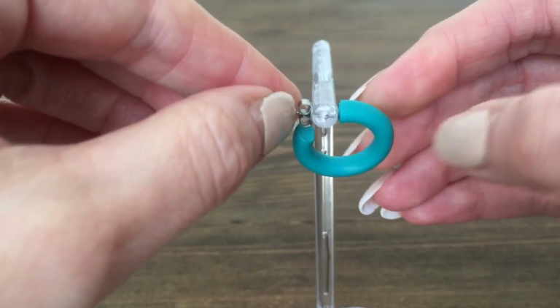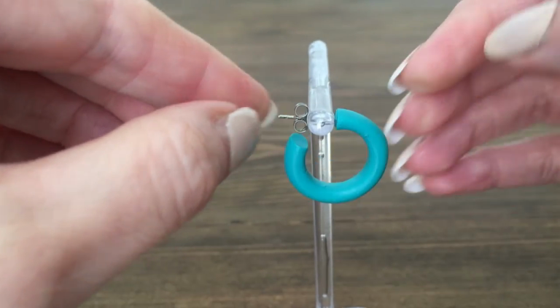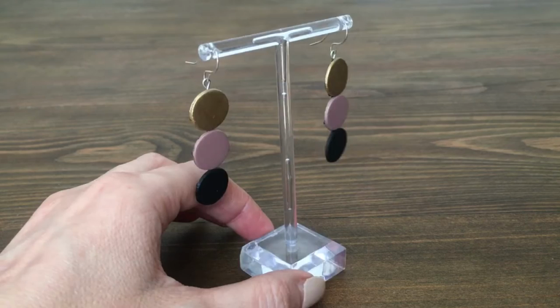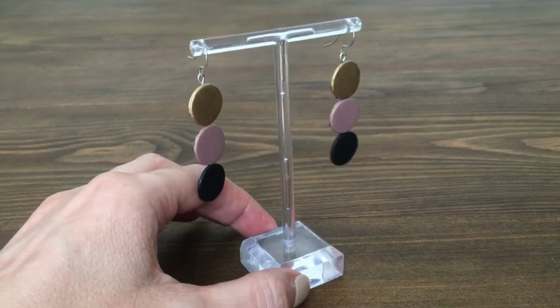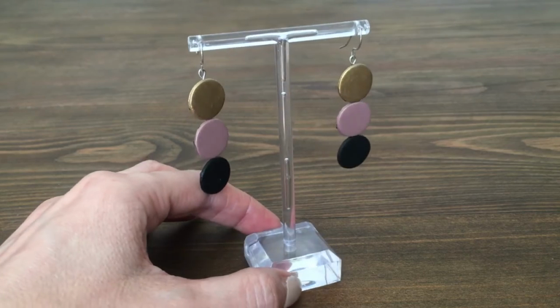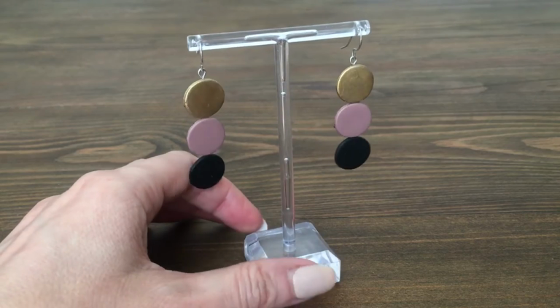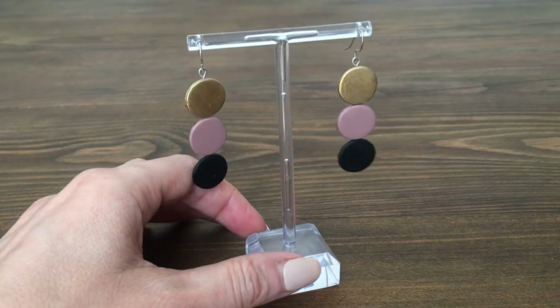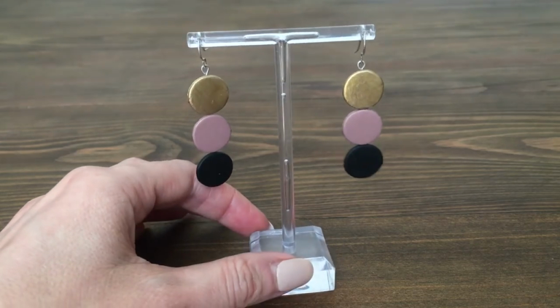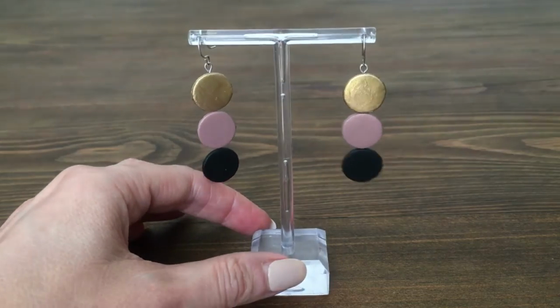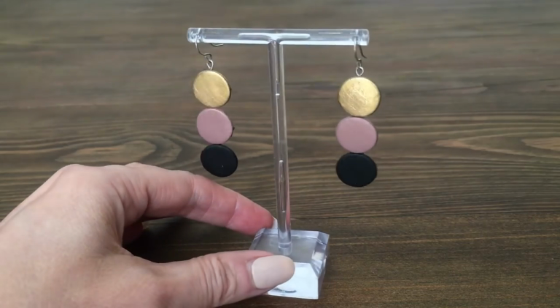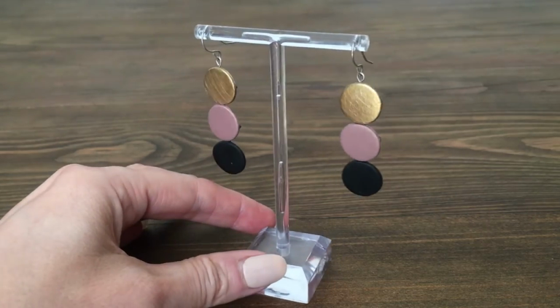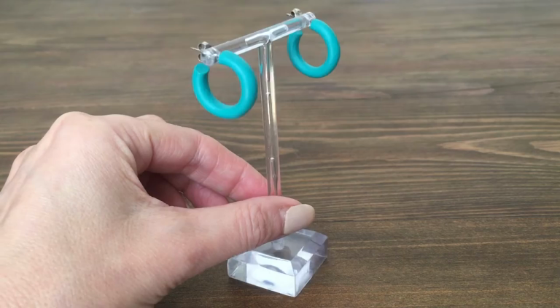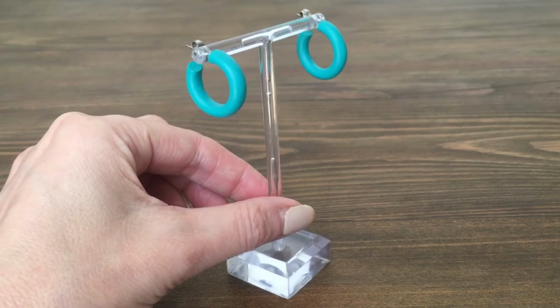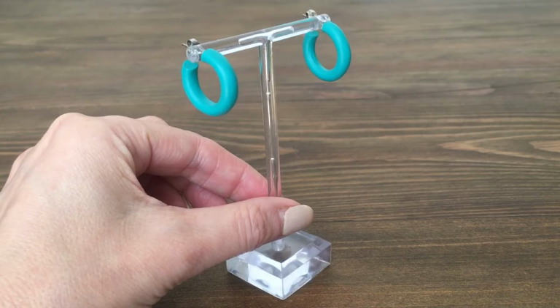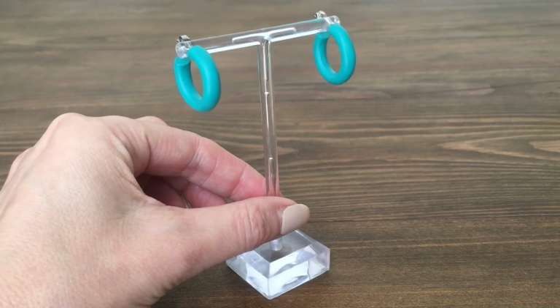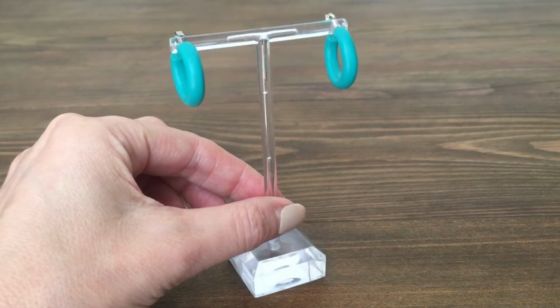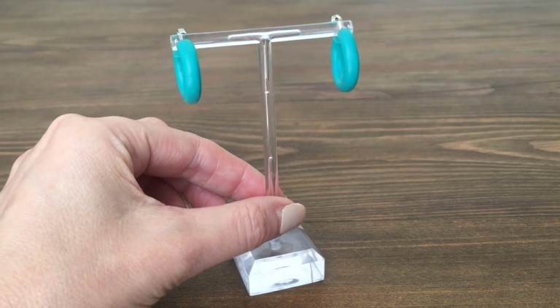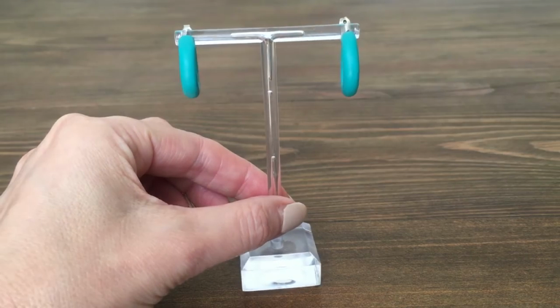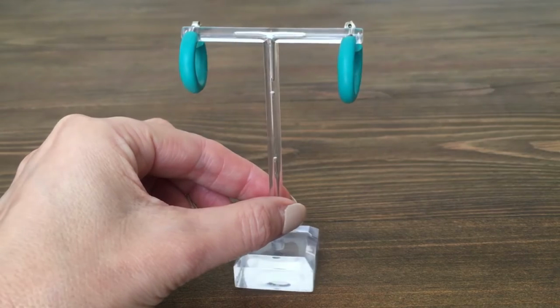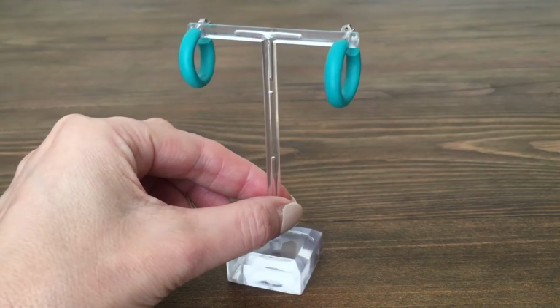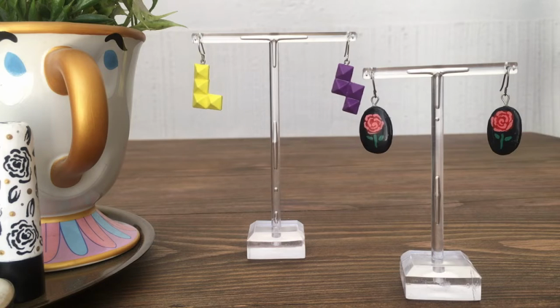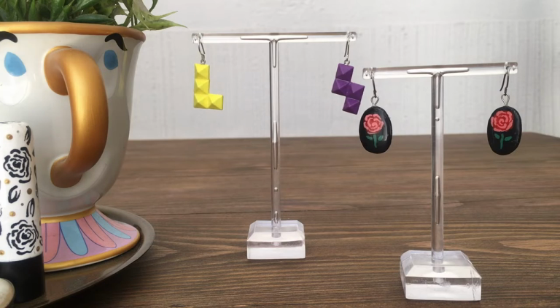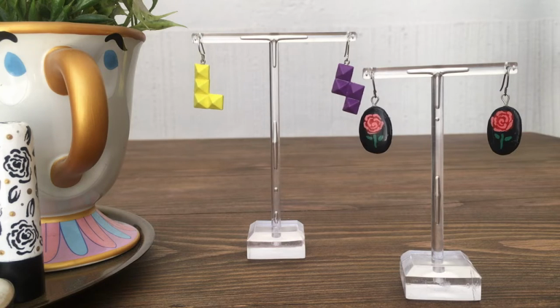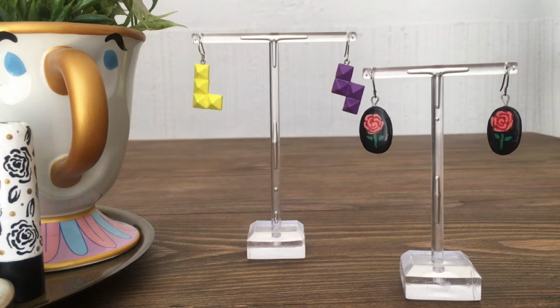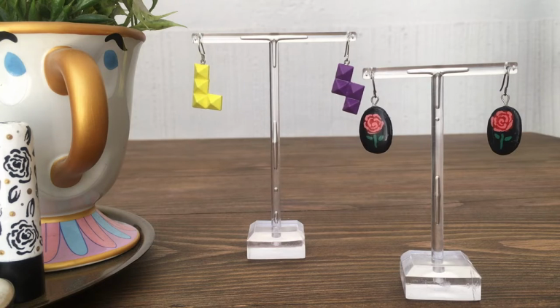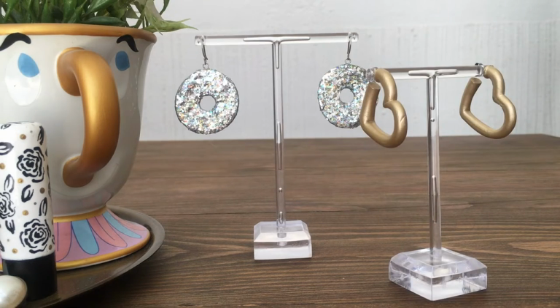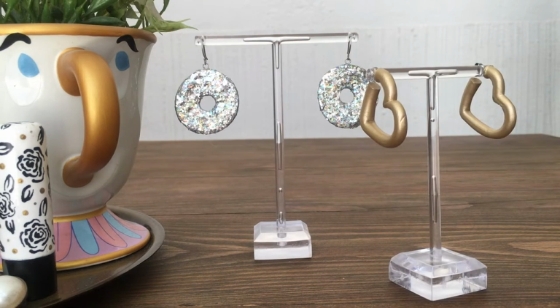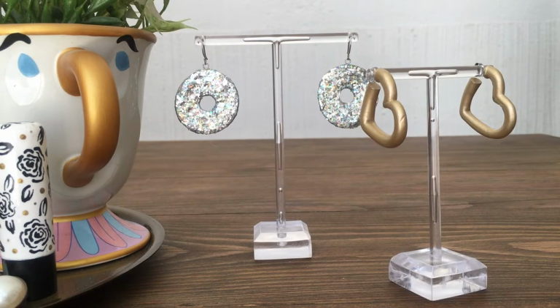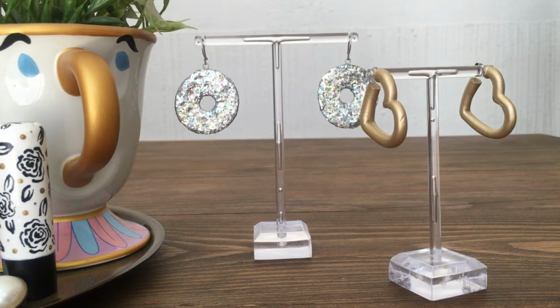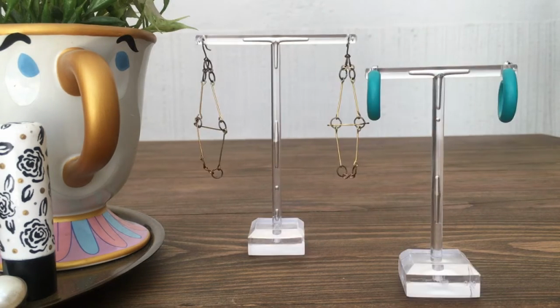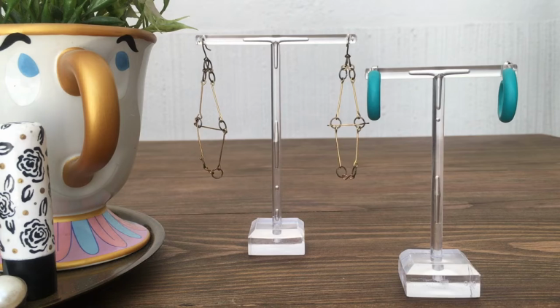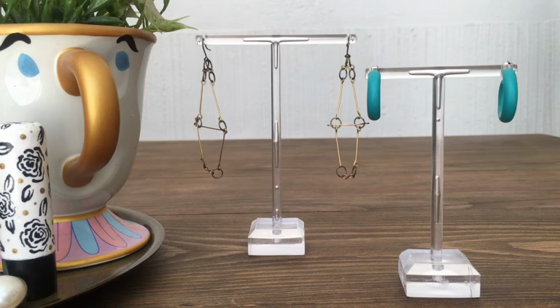I just wanted to share with you how different earrings of different sizes and different colors look displayed in this one. All these earrings that I'm showing you, I made them myself. I do have the DIYs for all of these earrings if you want to check them out.